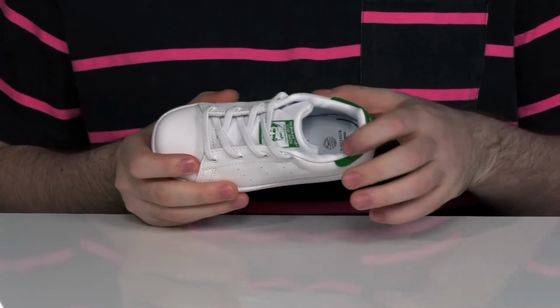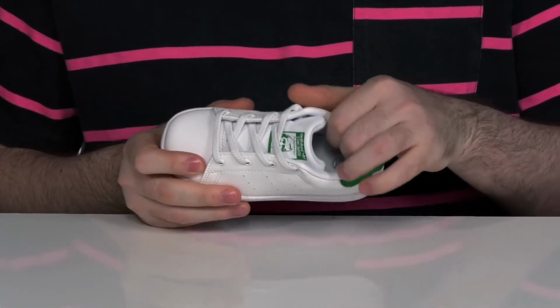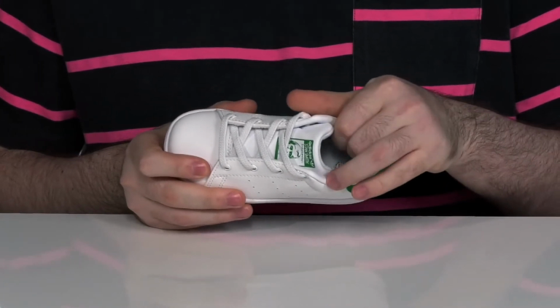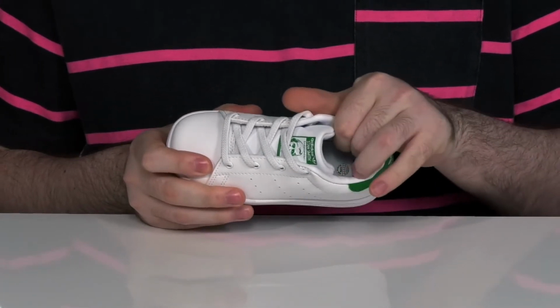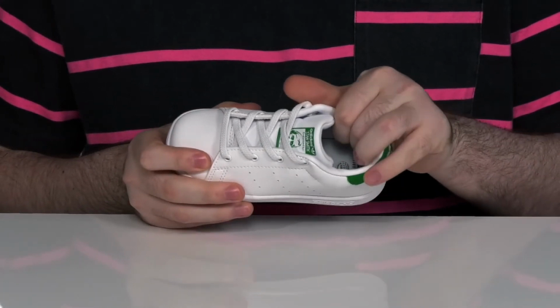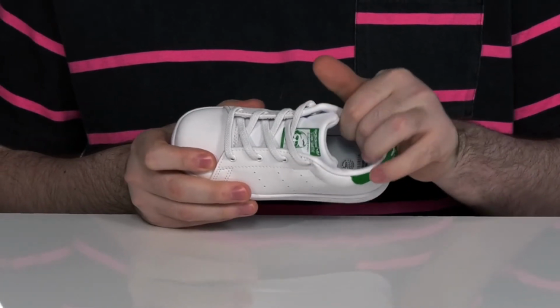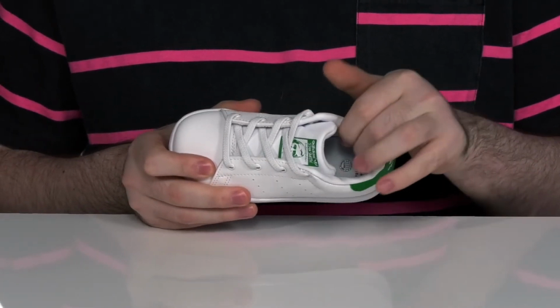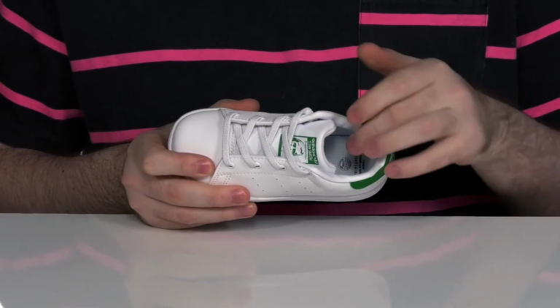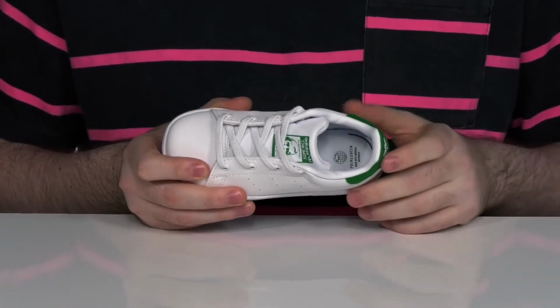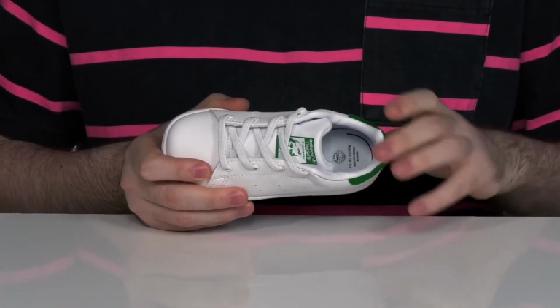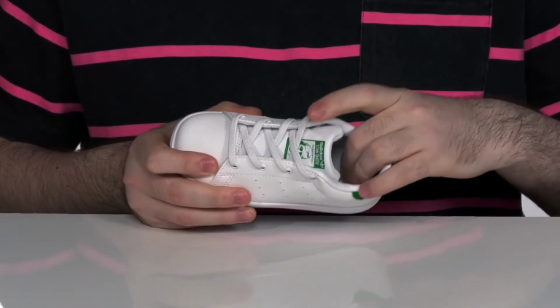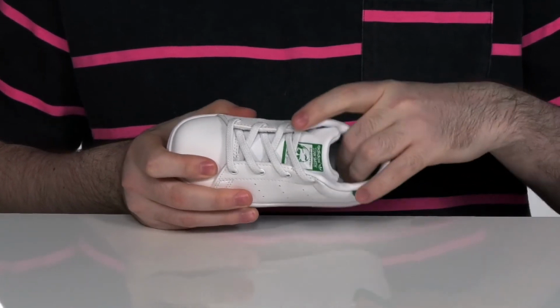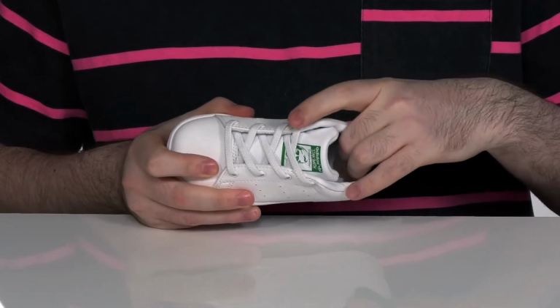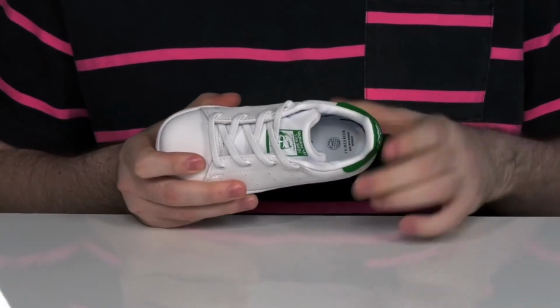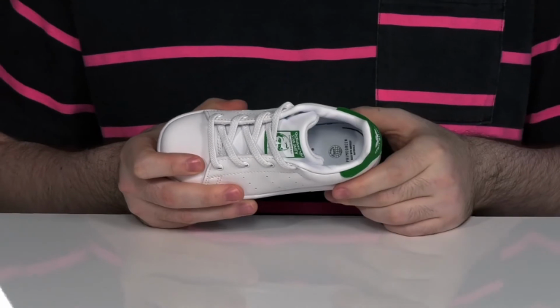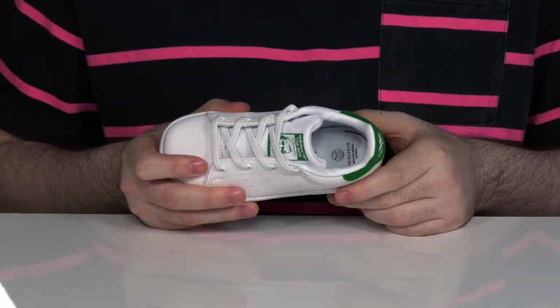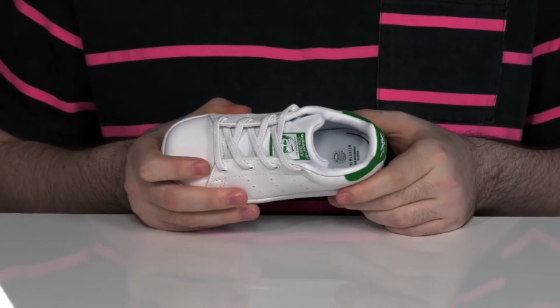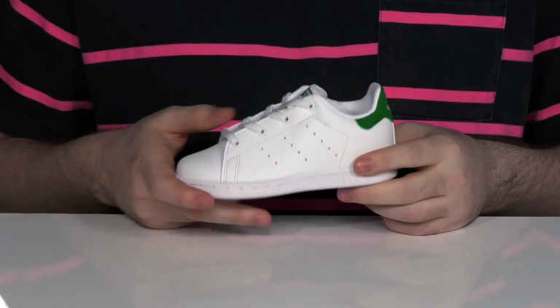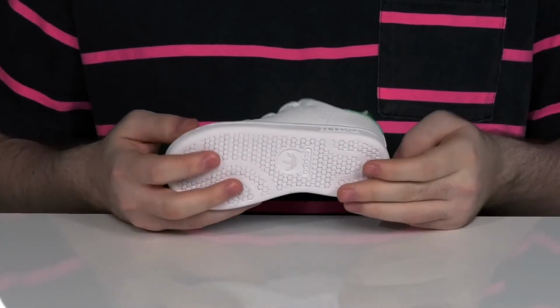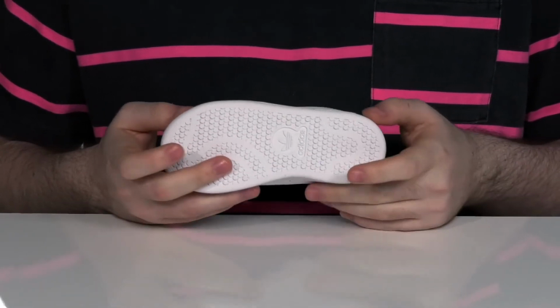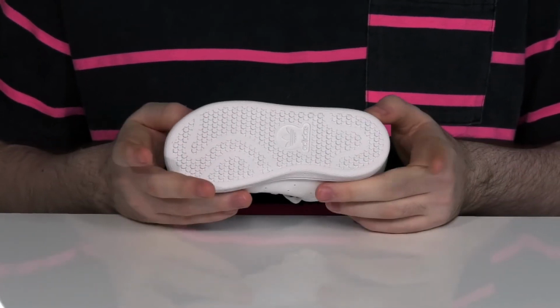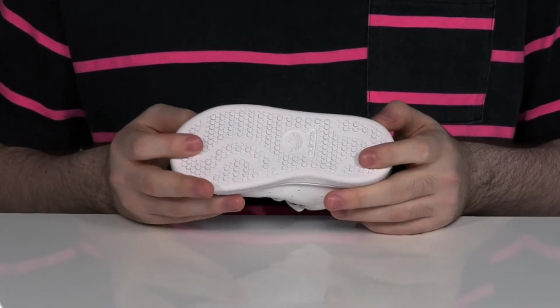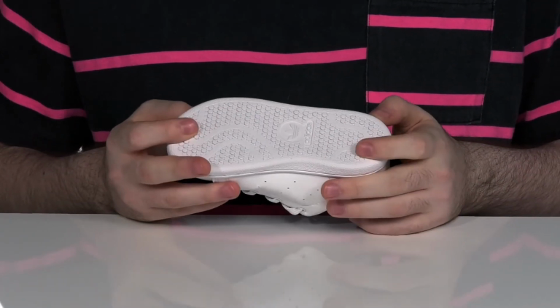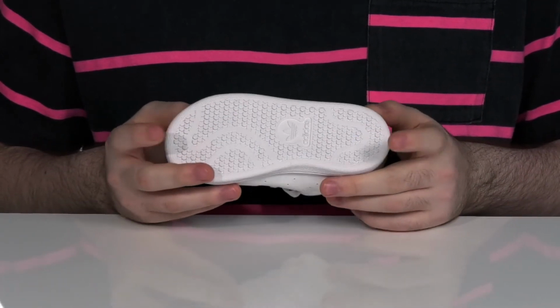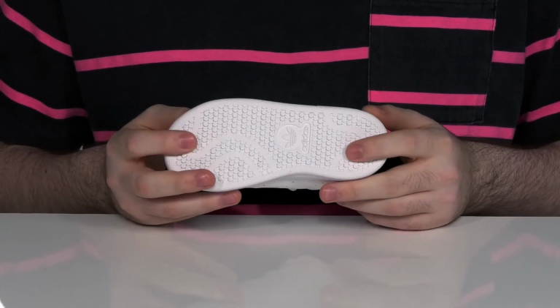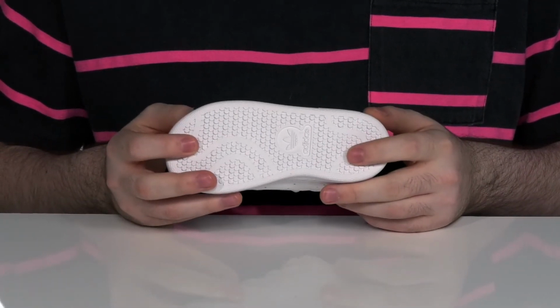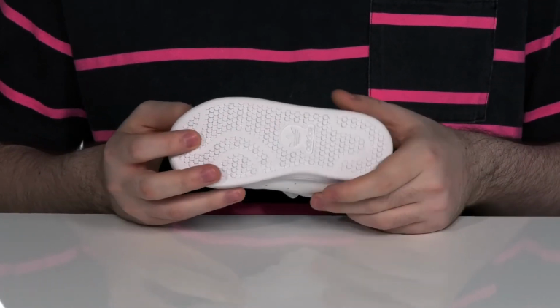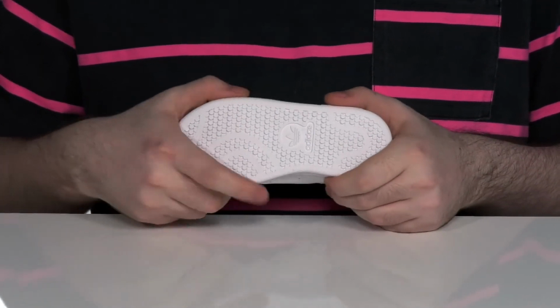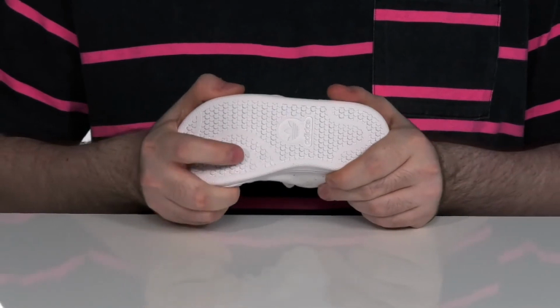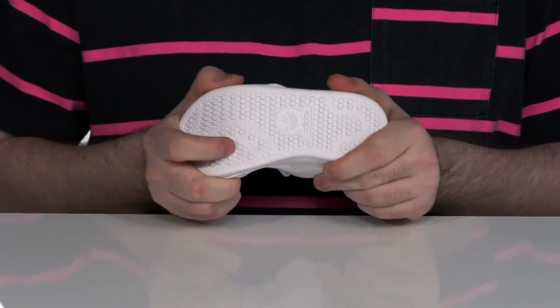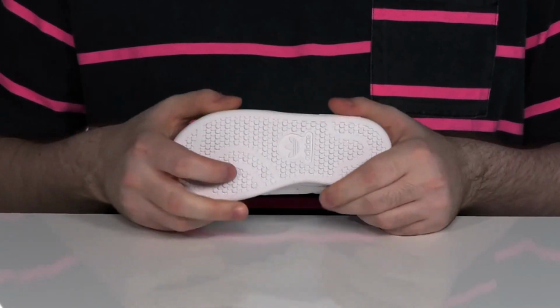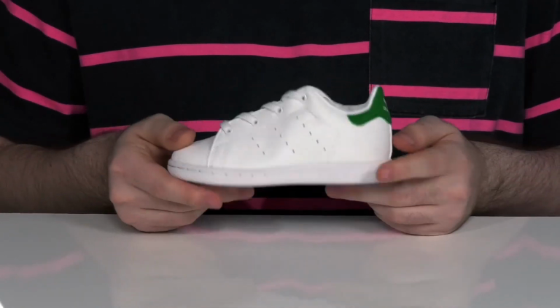The inside lining is a softer leather to keep it nice and cool, with an OrthoLite memory foam footbed underfoot. This all sits on top of a durable and very grippy rubber outsole that has a little bit of flex to it.